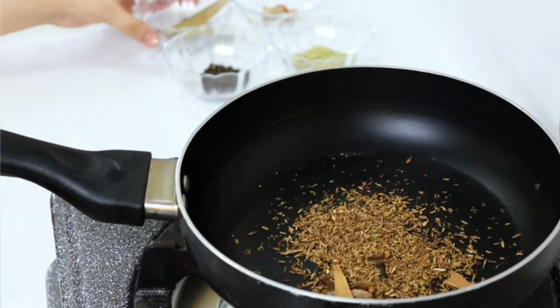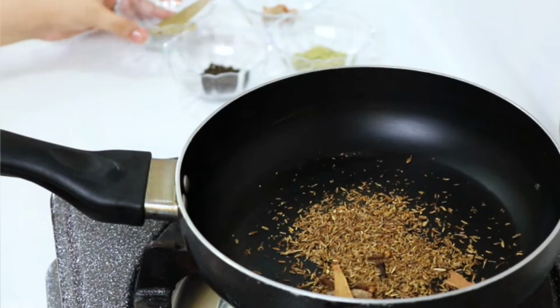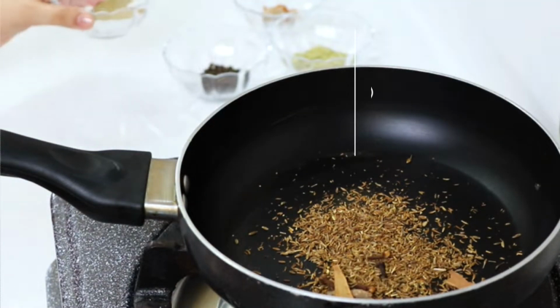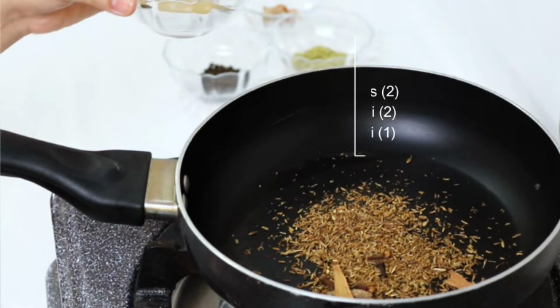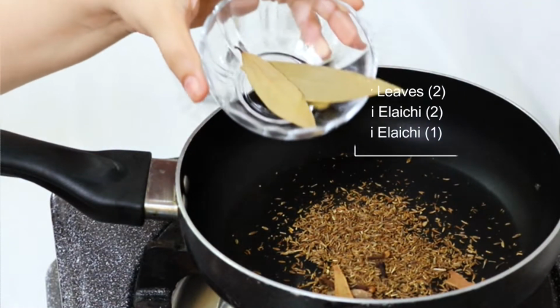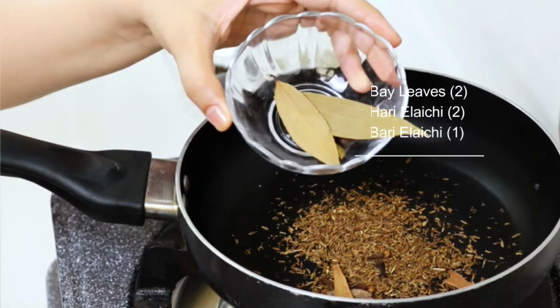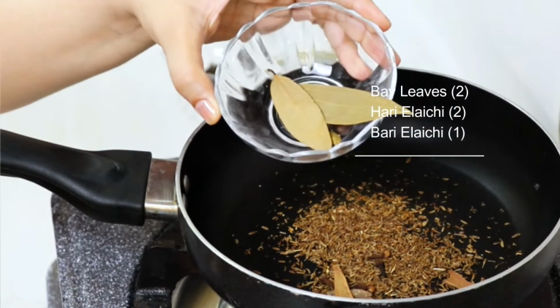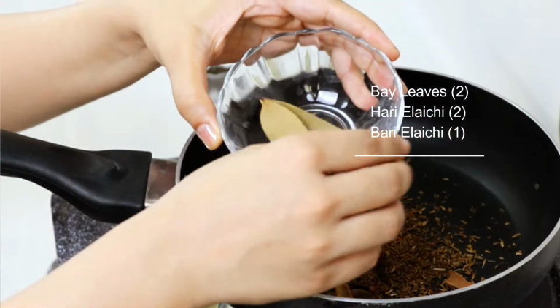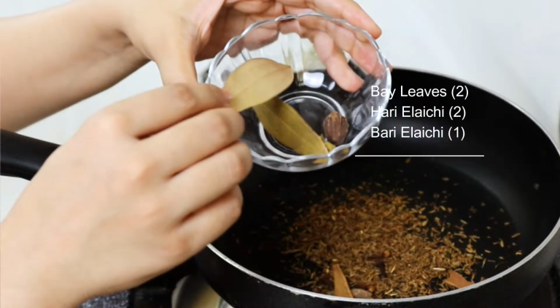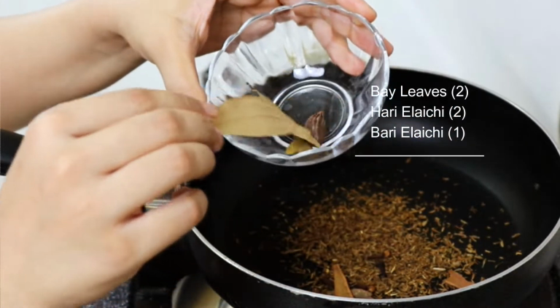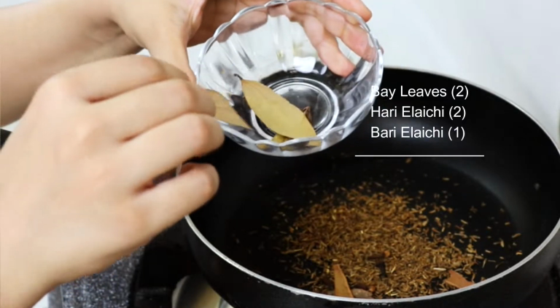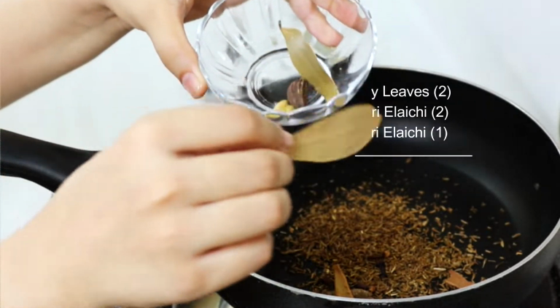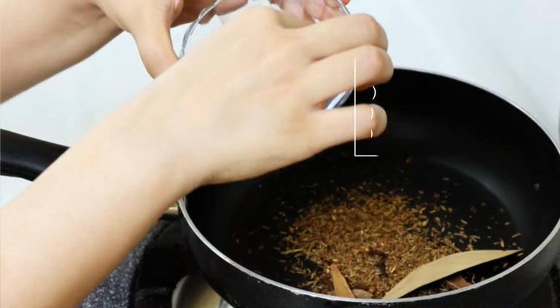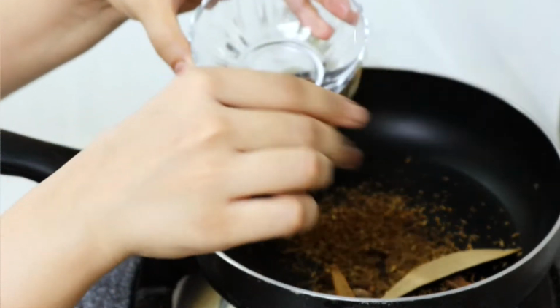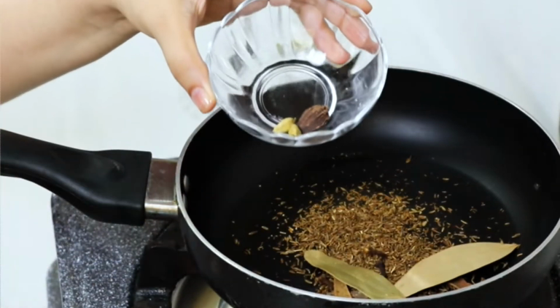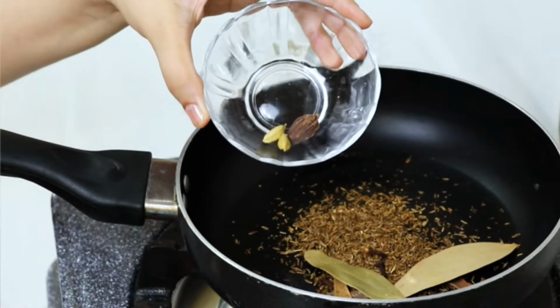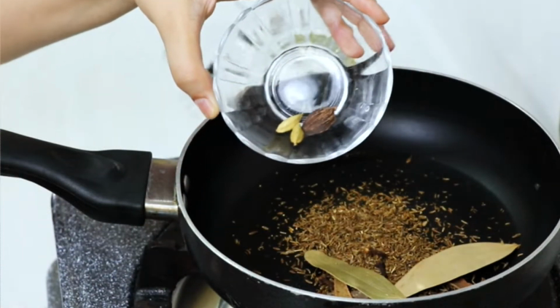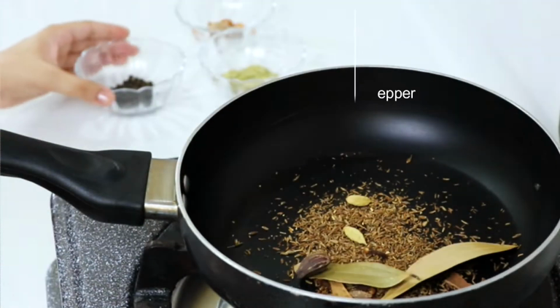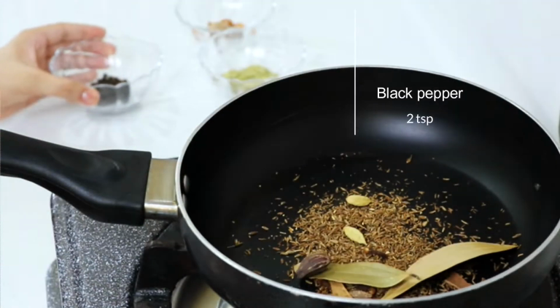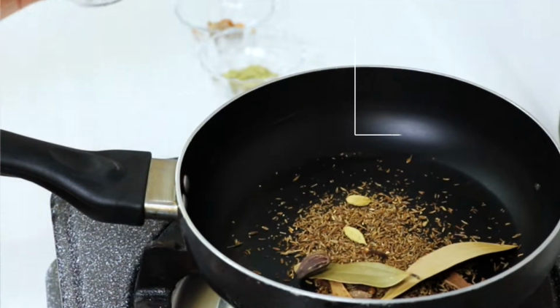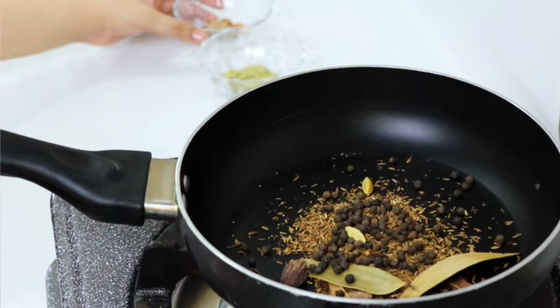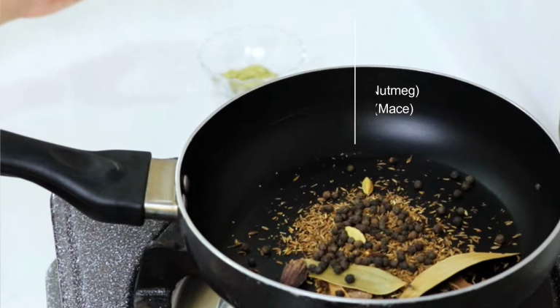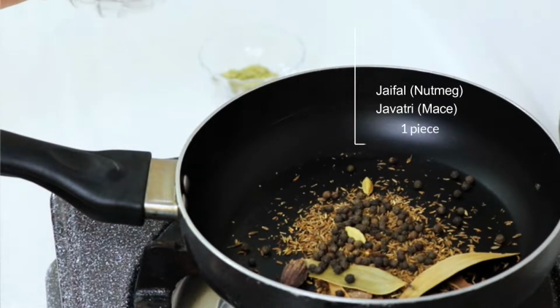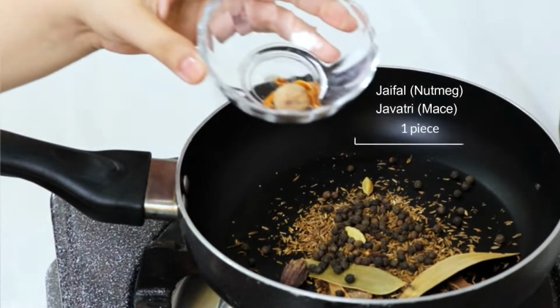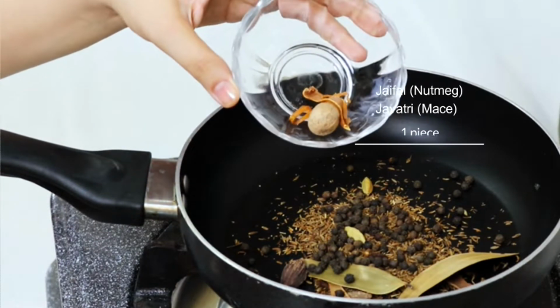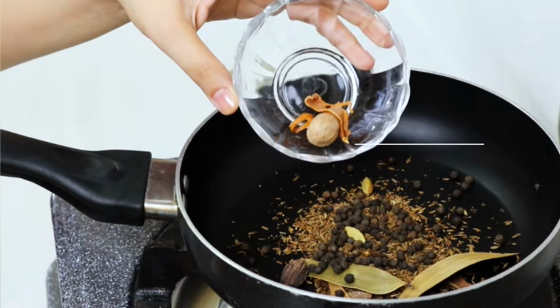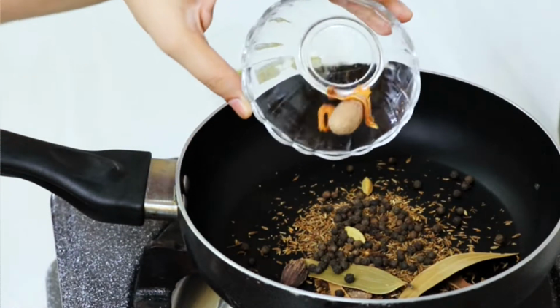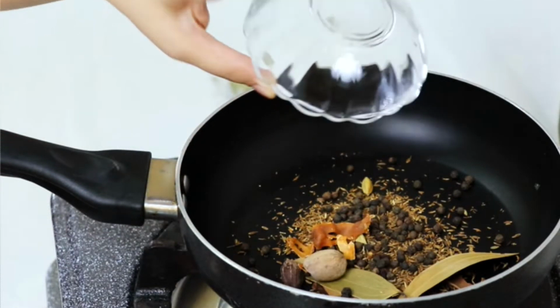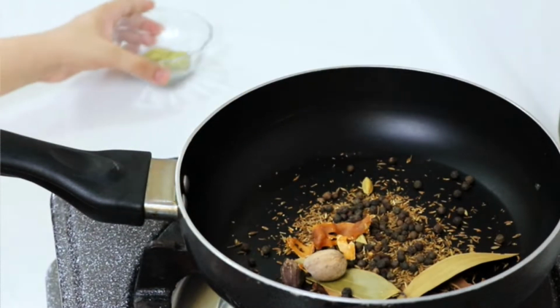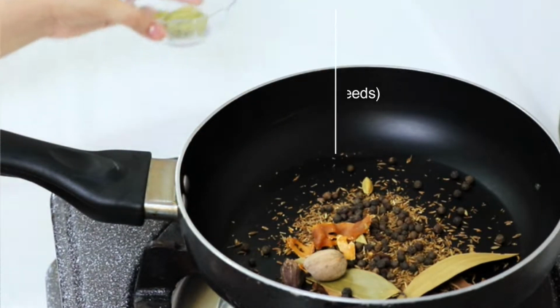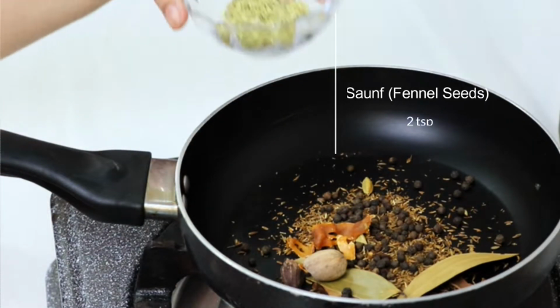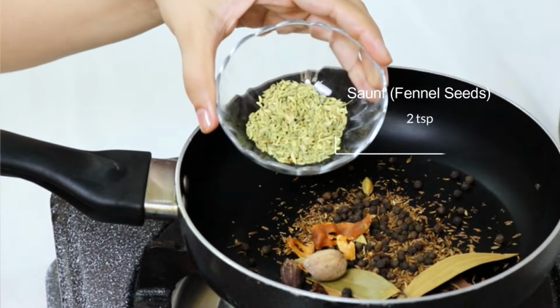We need some other ingredients. We have to use Zeera, Laung, Darchini, Kadi Patta, Bari Elaichi and Choti Elaichi, Kalimich, Jaiful, Javathri, and Saunf.